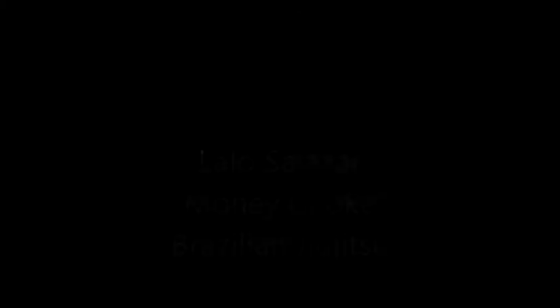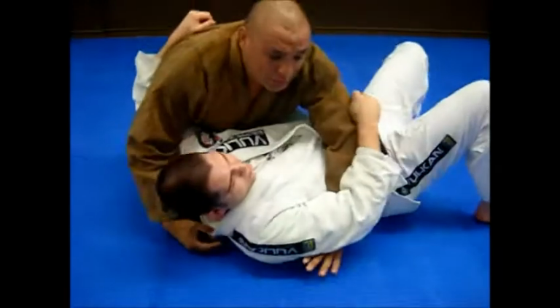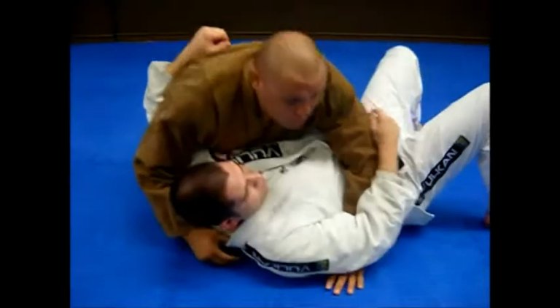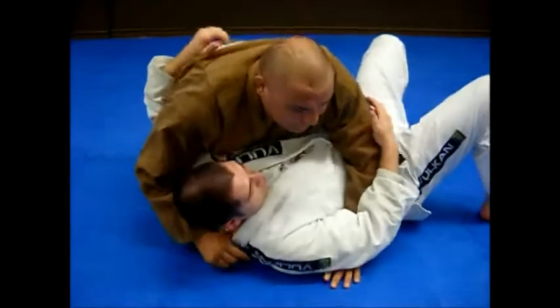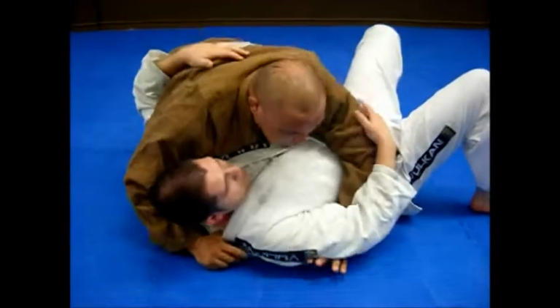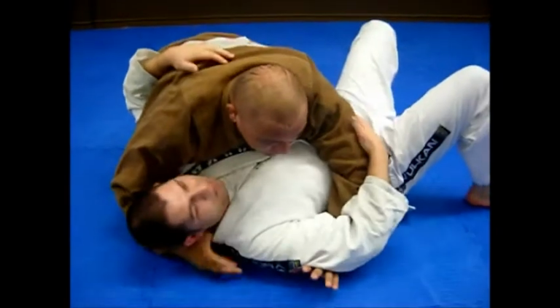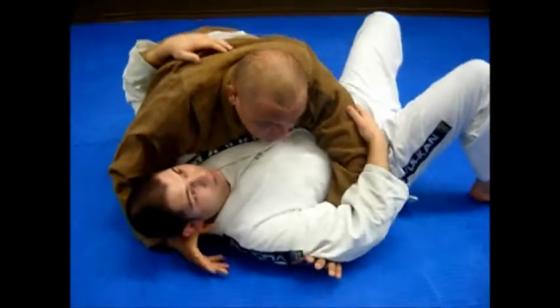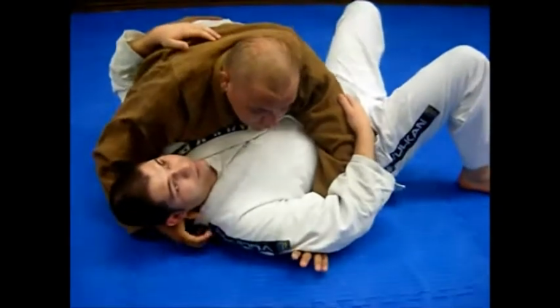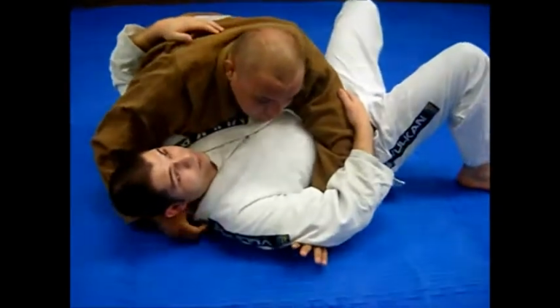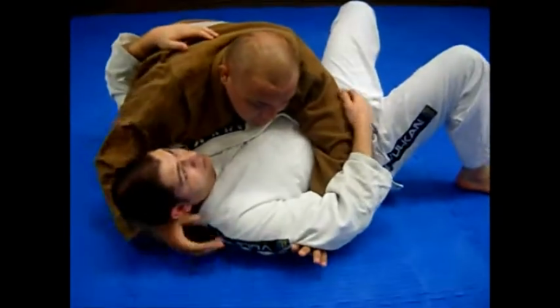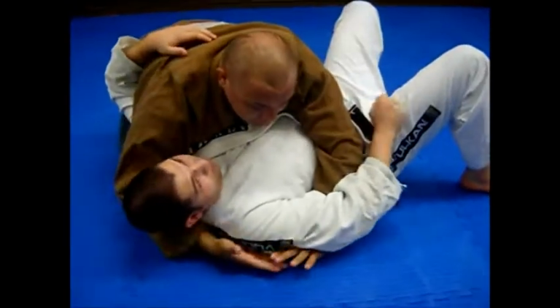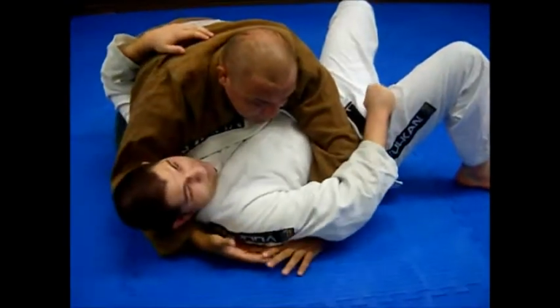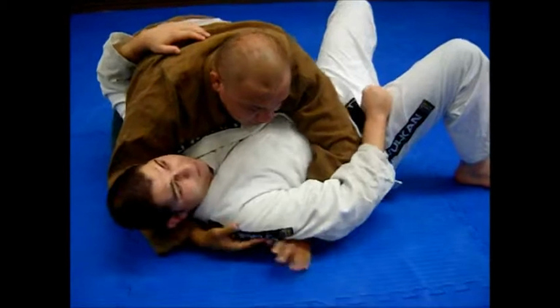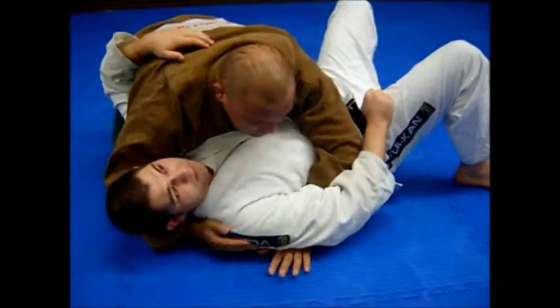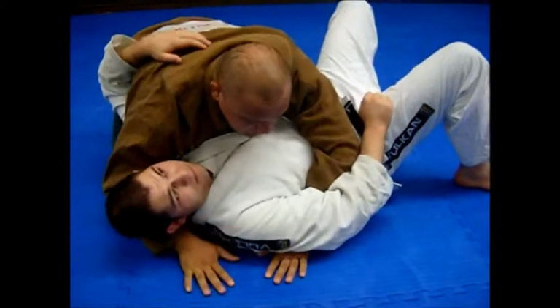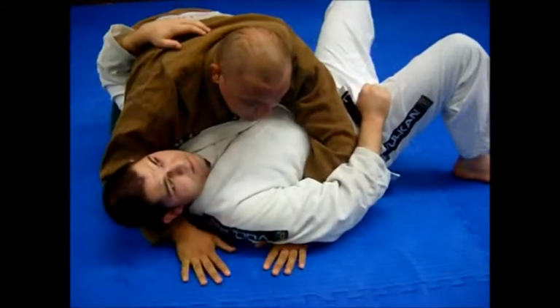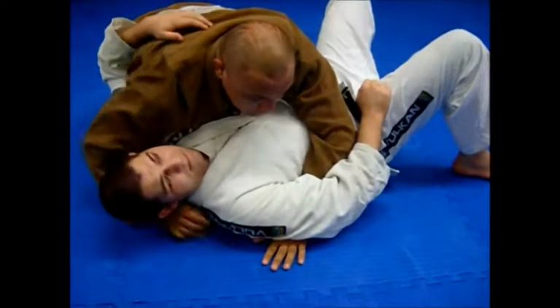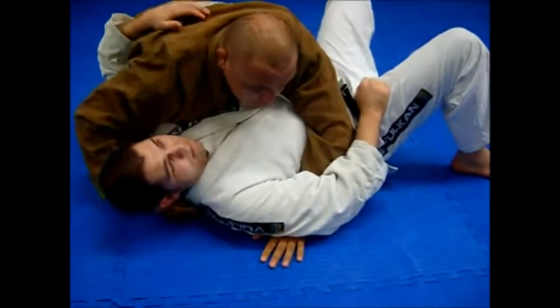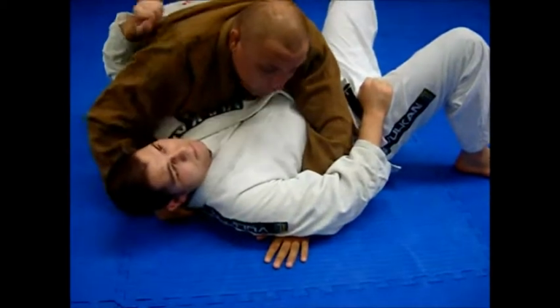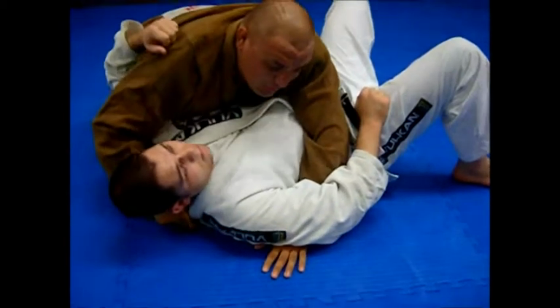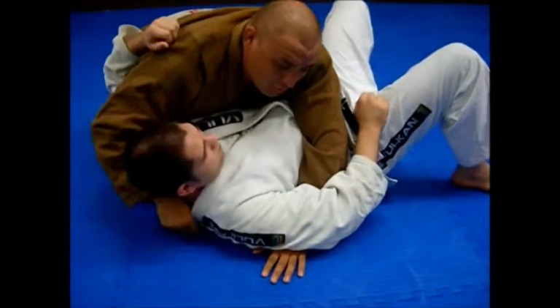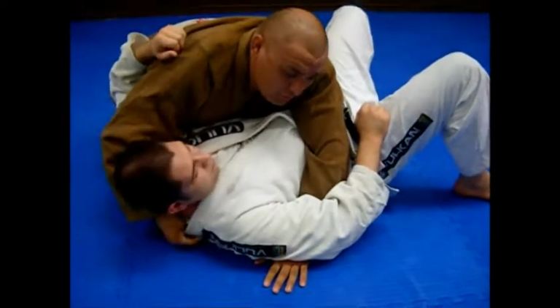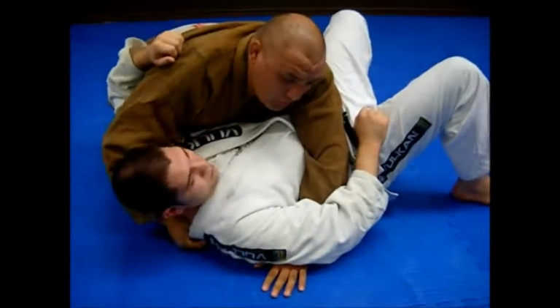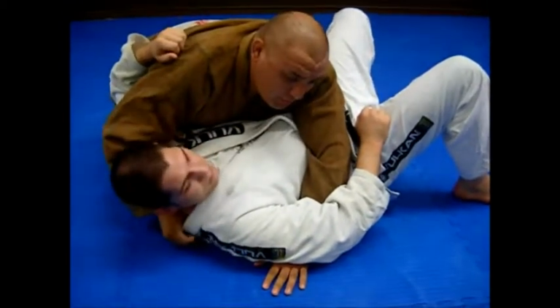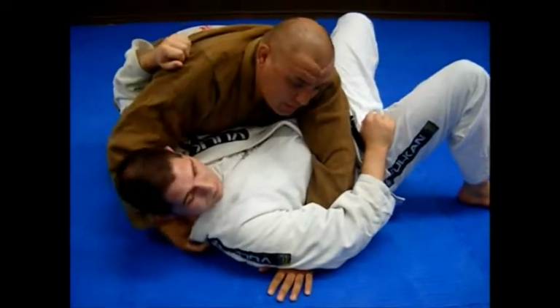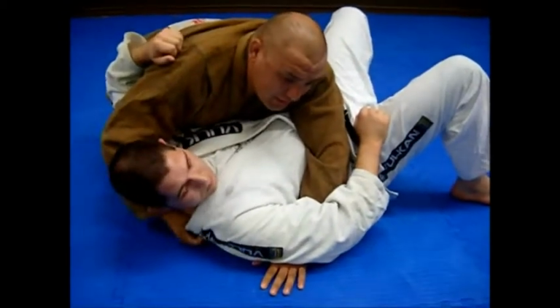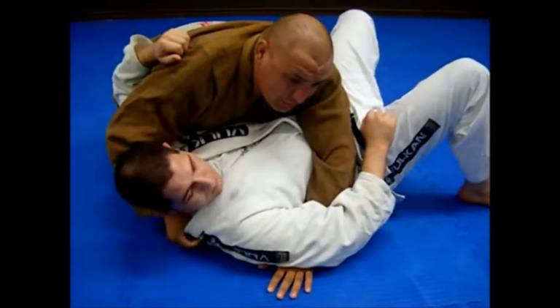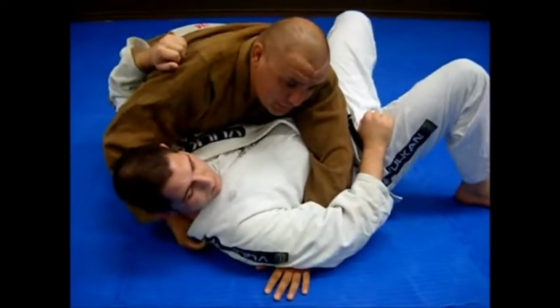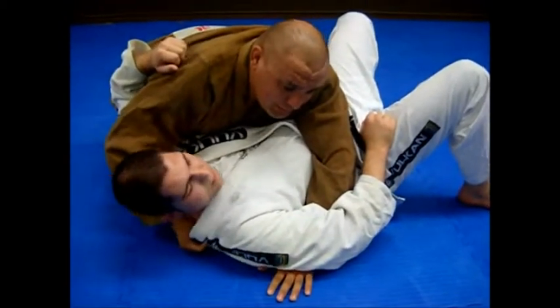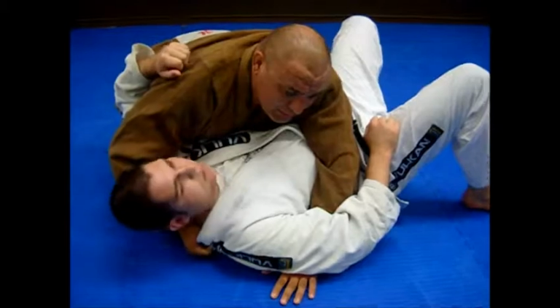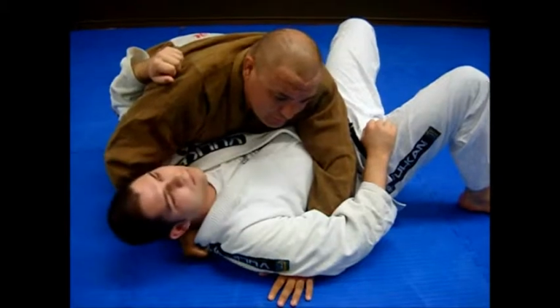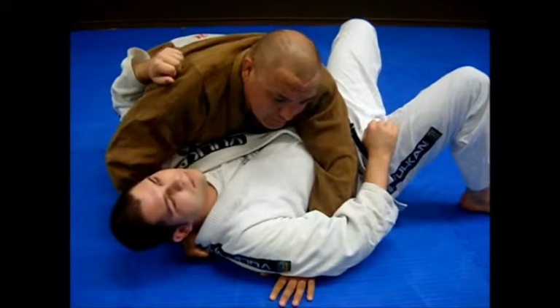Side control — you have head and arm control. Instead of clasping your hands, you're just keeping it here. I put my thumb in behind his neck, directly behind his neck. Nothing too crazy.